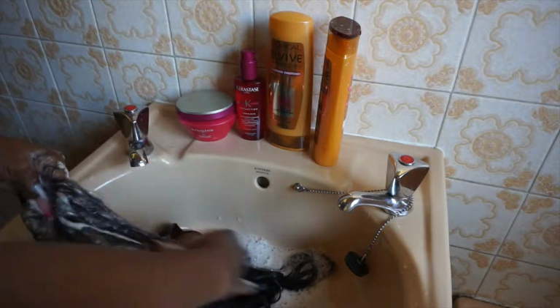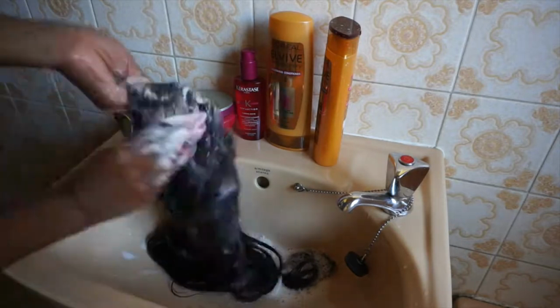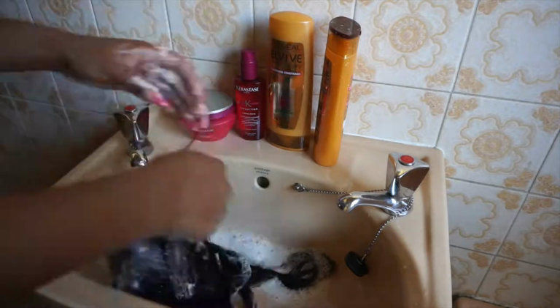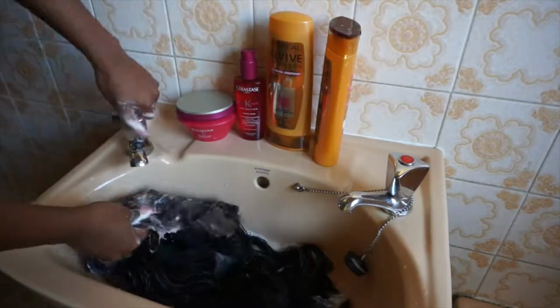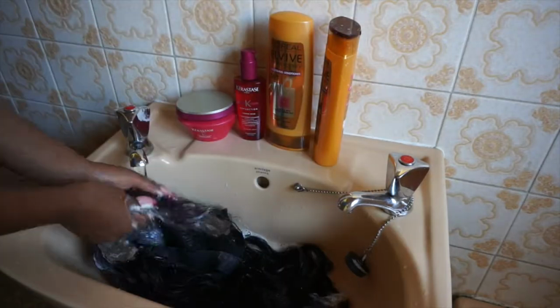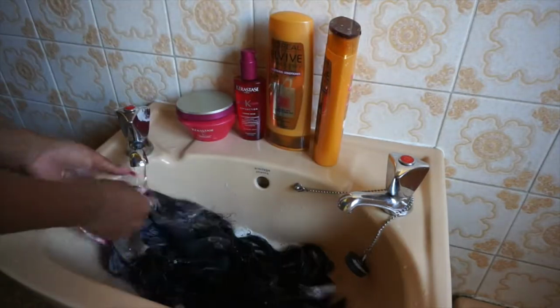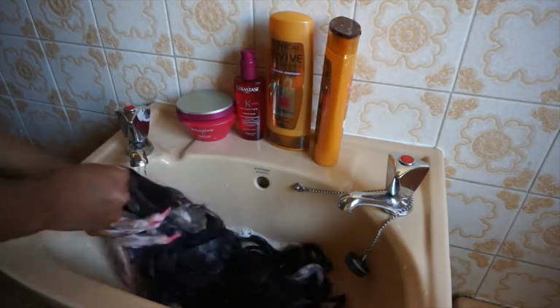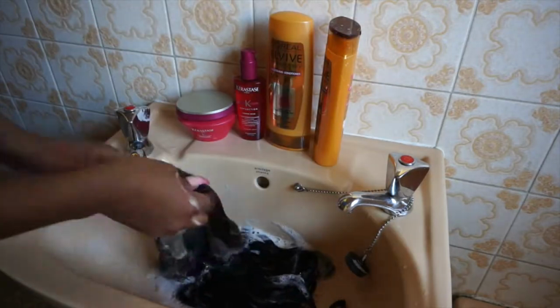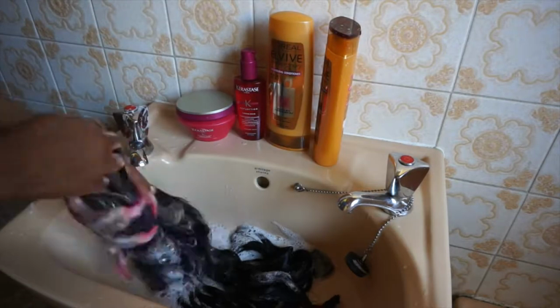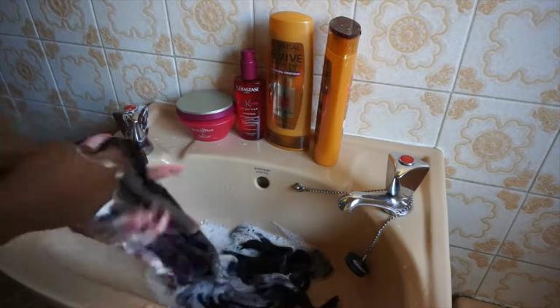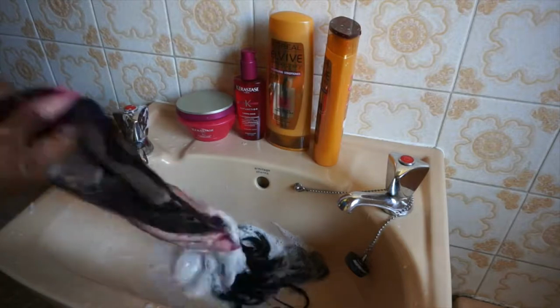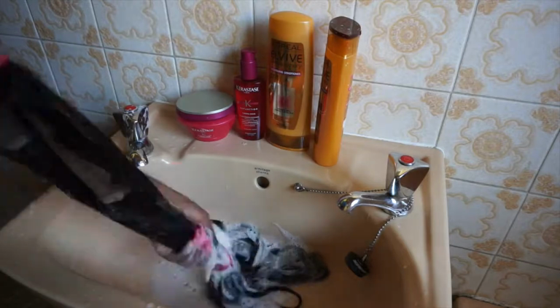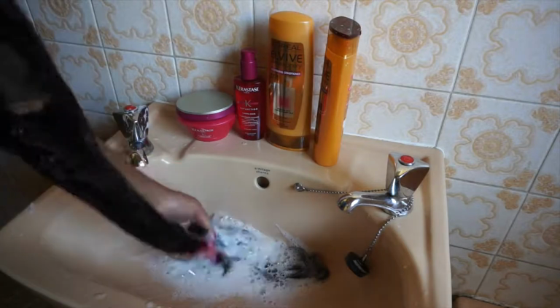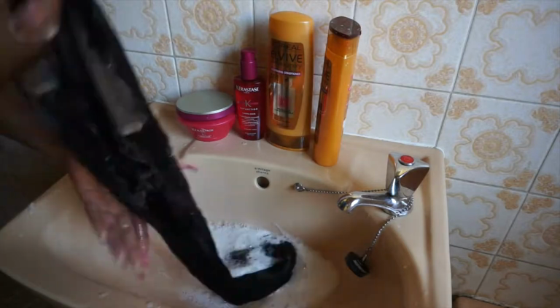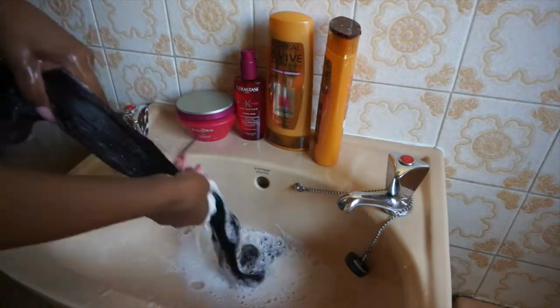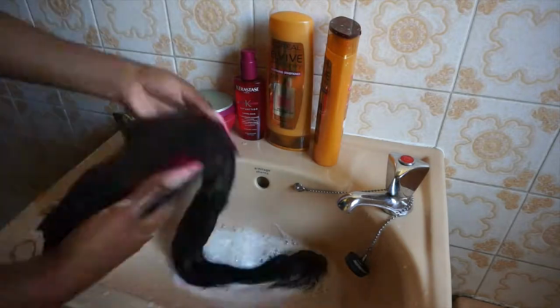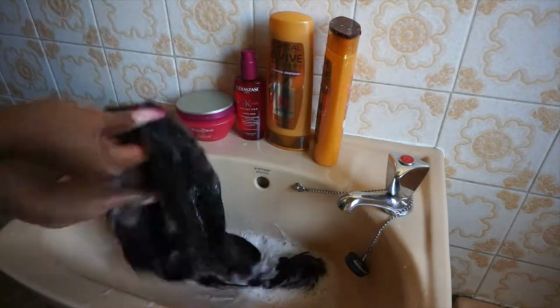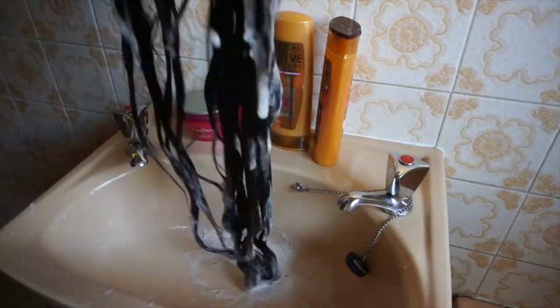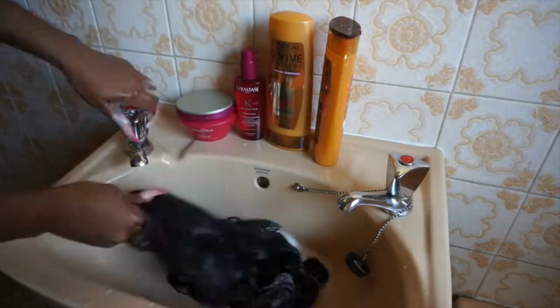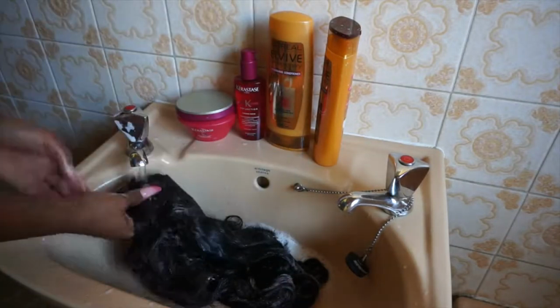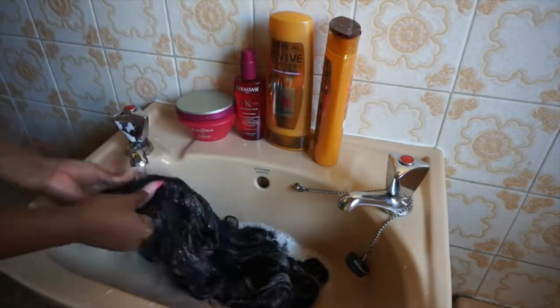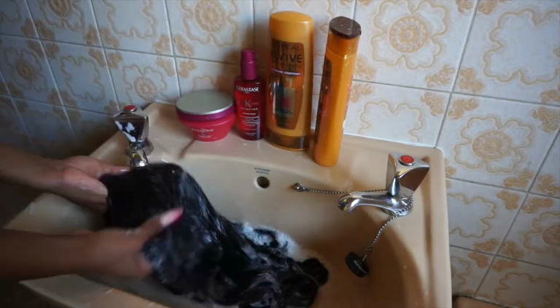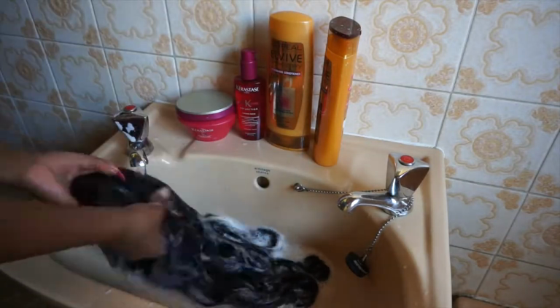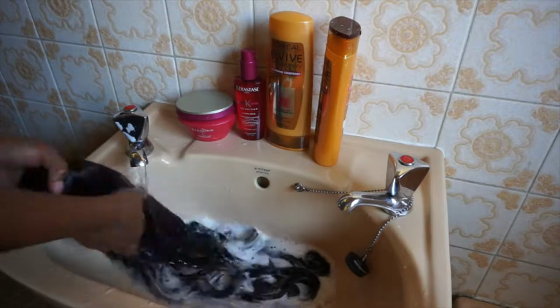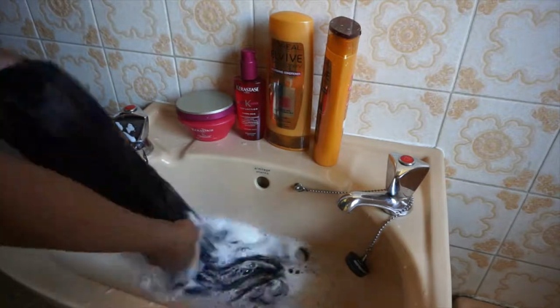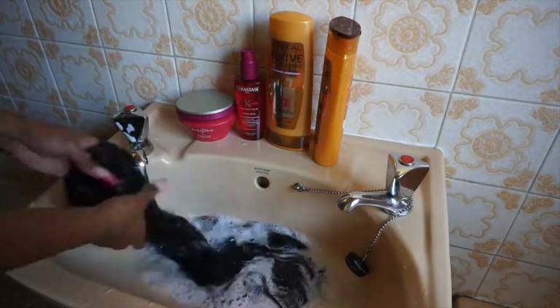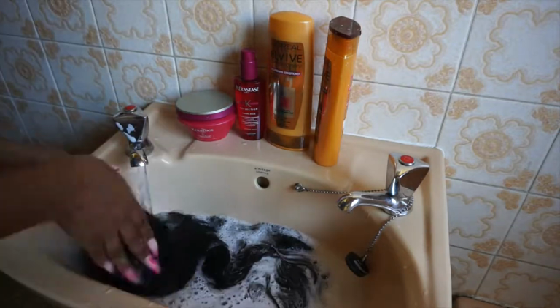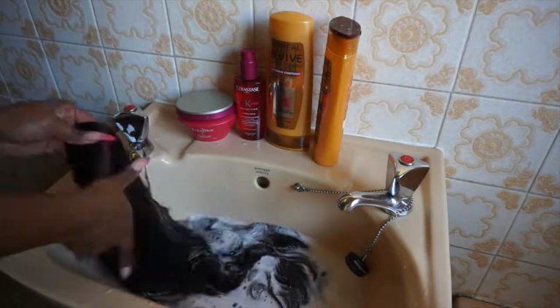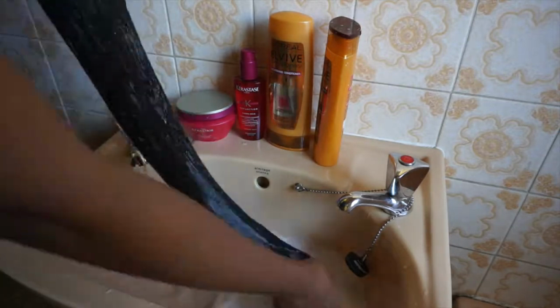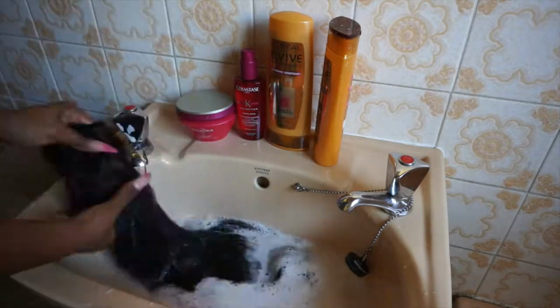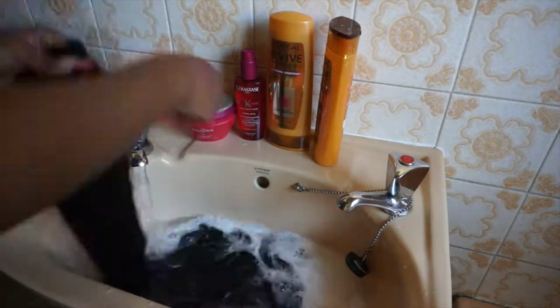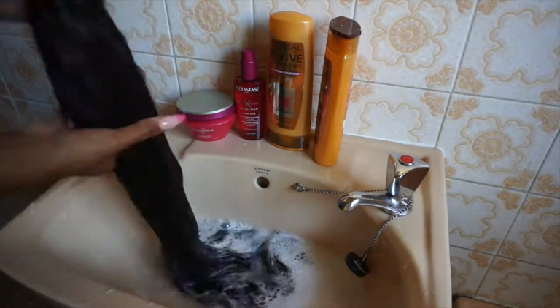I'm doing that in a downward motion and then rinsing with warm water. One to two washes is good enough depending on how often you wash your wigs. I hadn't washed mine in about two to three weeks, so I'm going to be doing two washes.